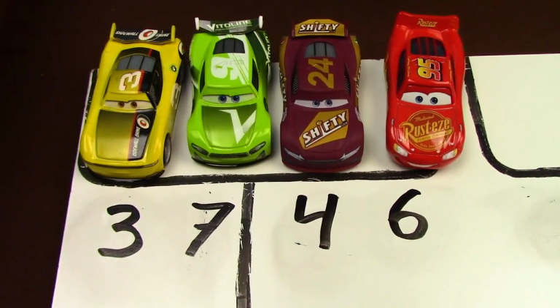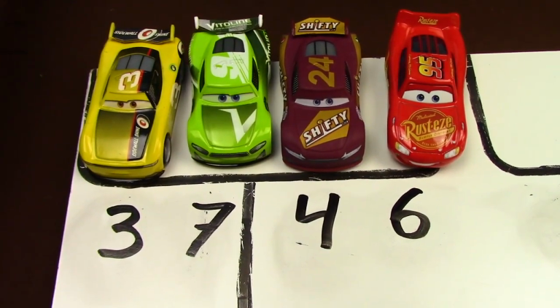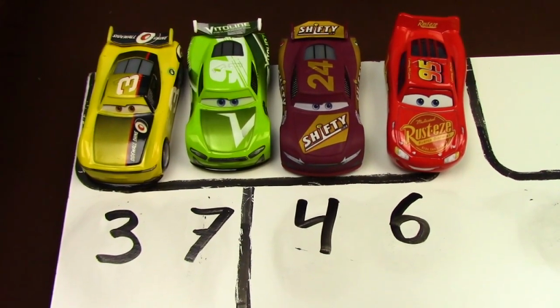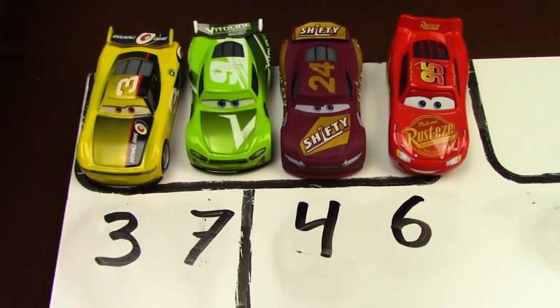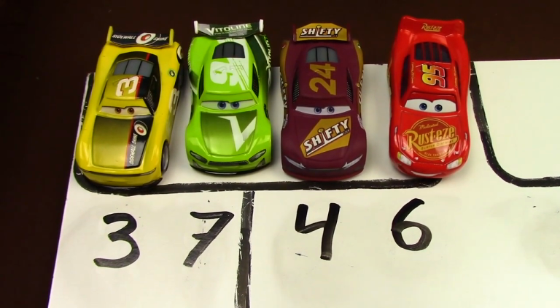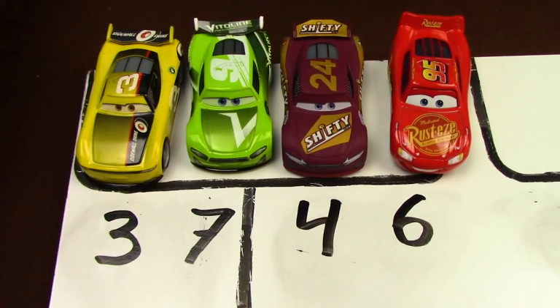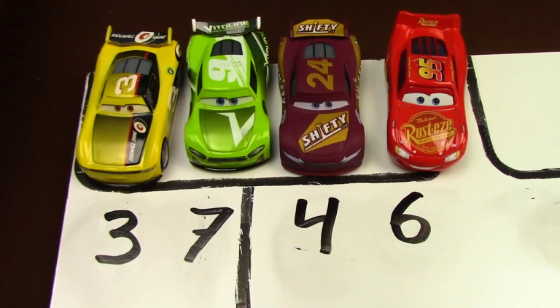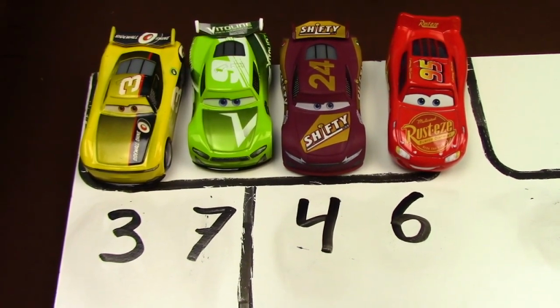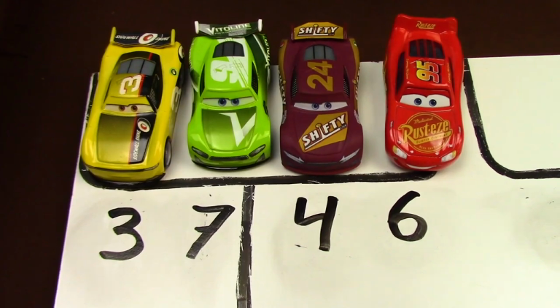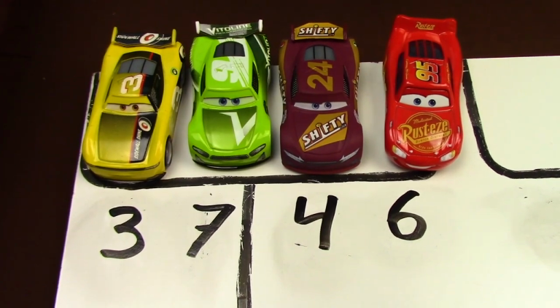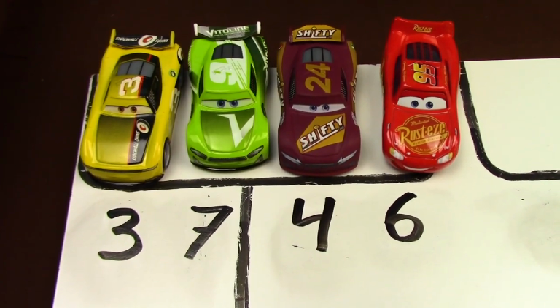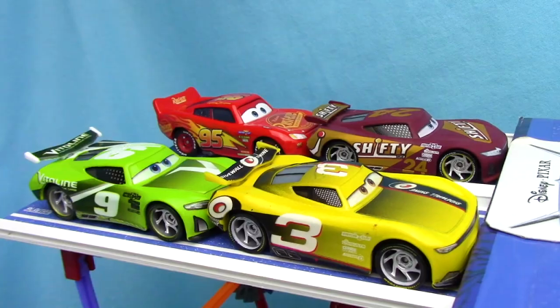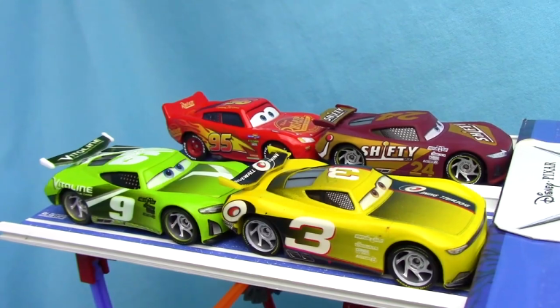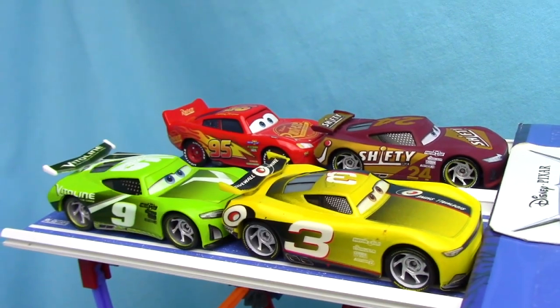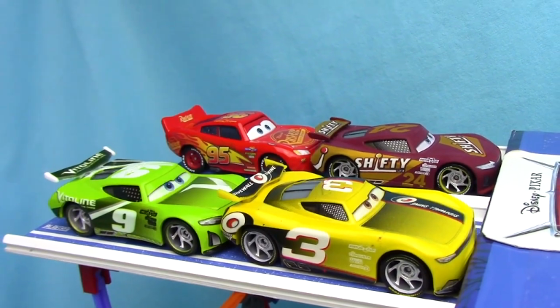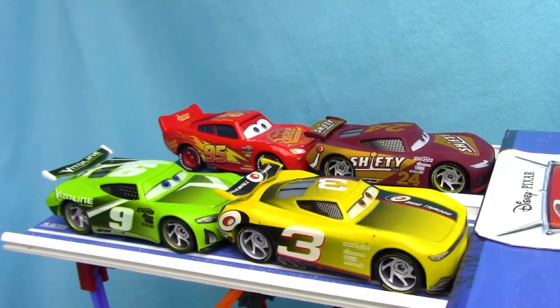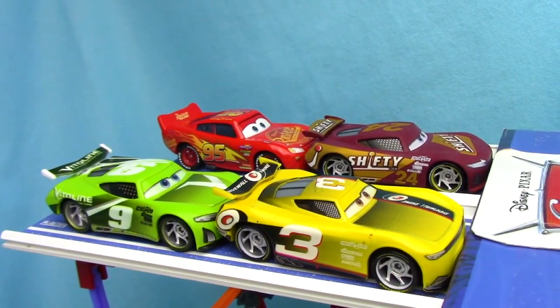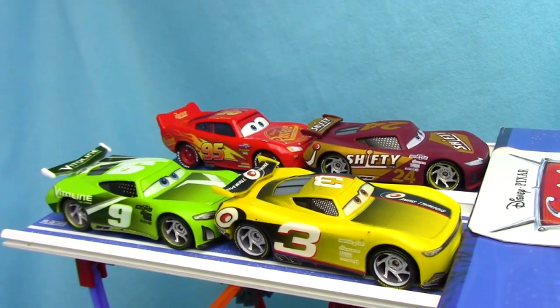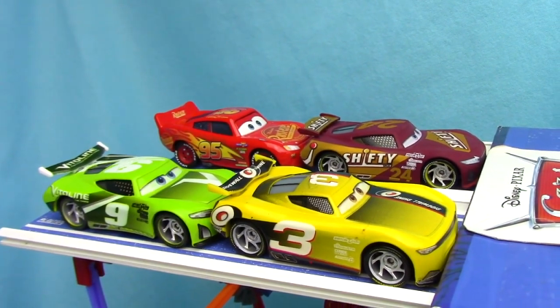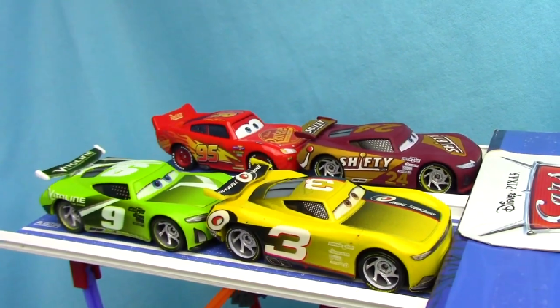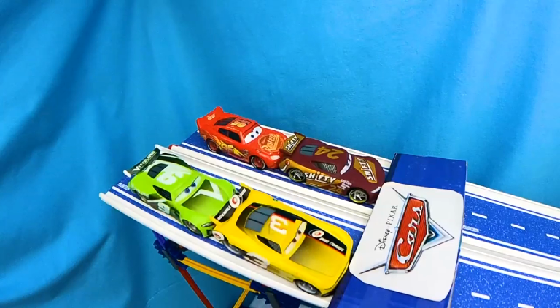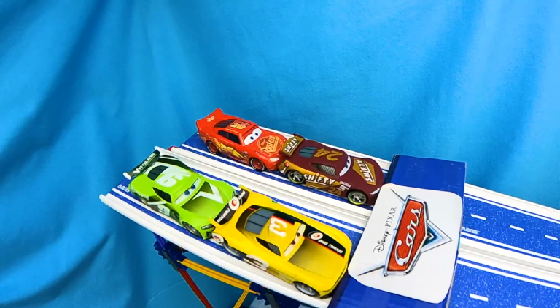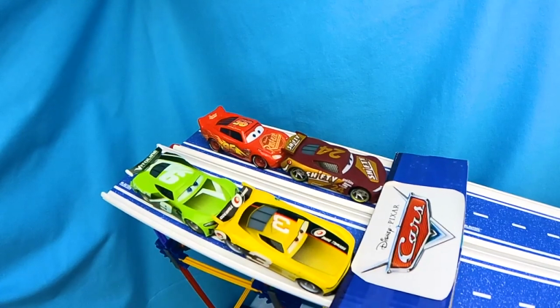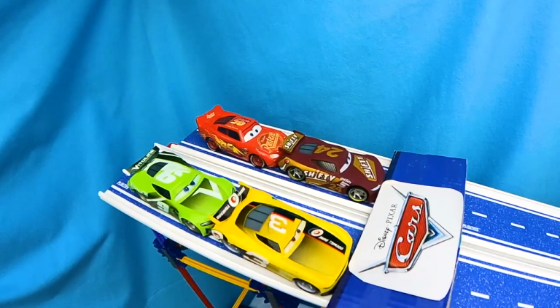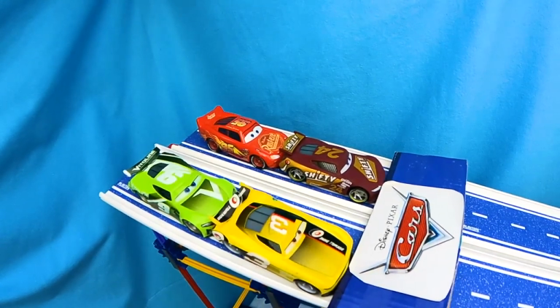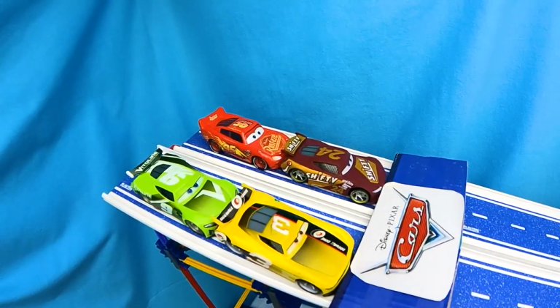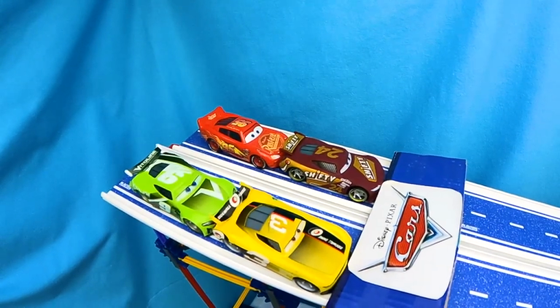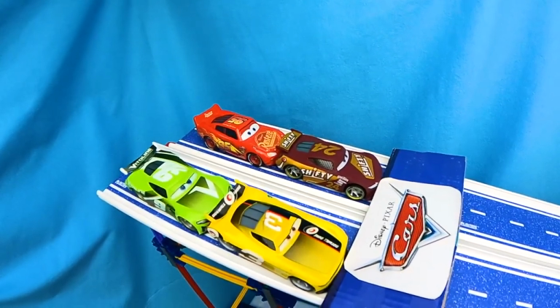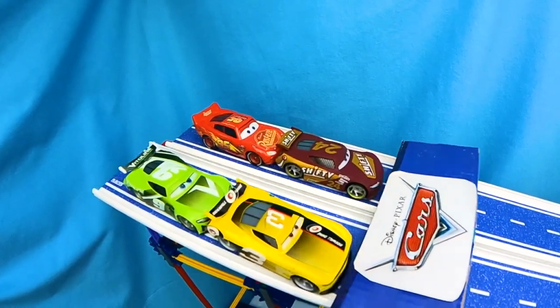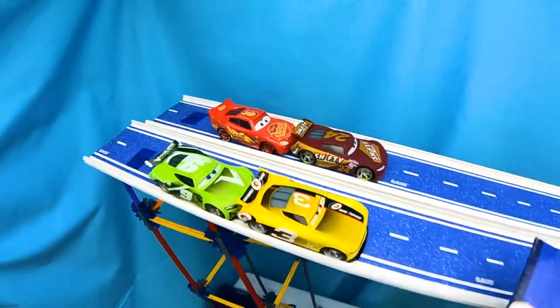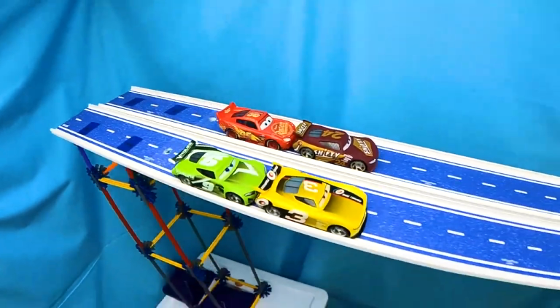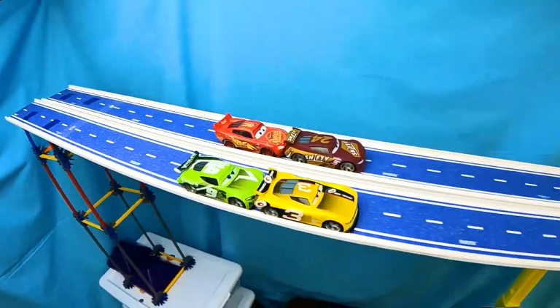Here are our standings after that third race. Chase Racelet leads by one. Who will win? Chase Racelet and Lightning McQueen are in the back.